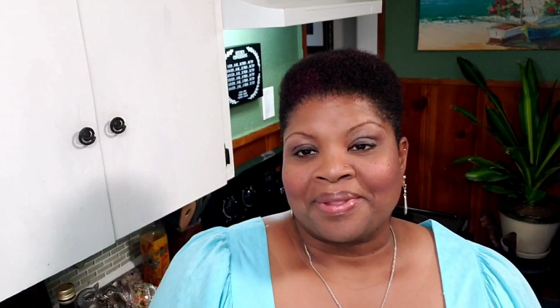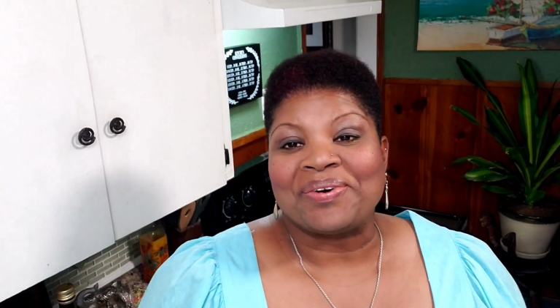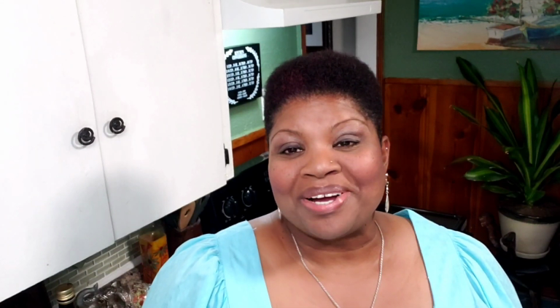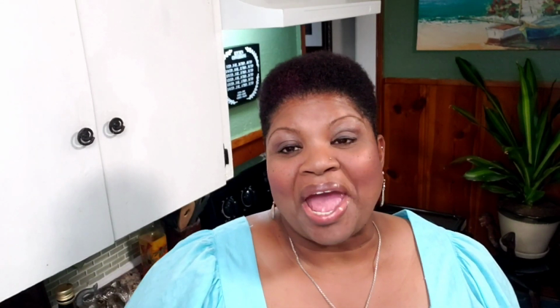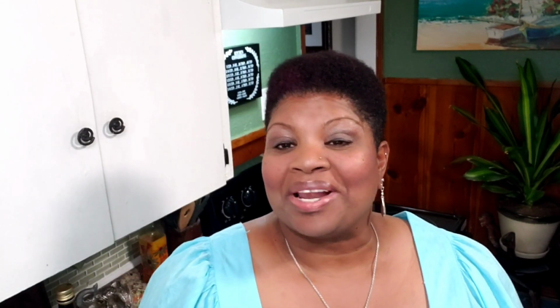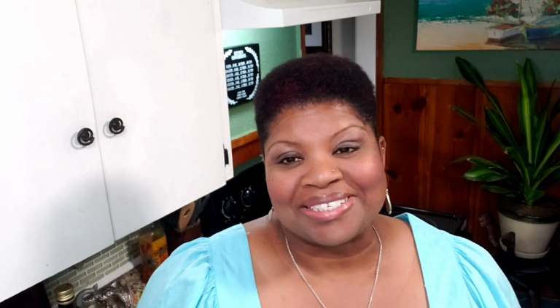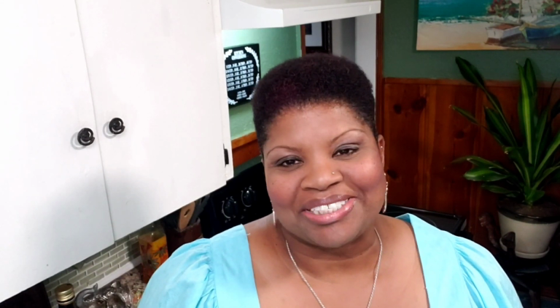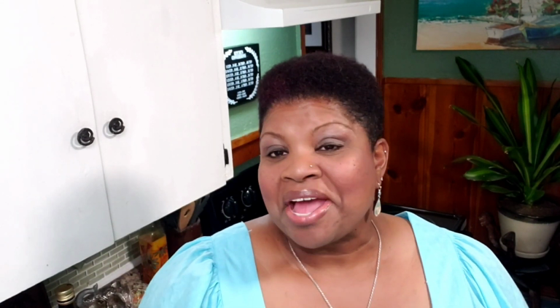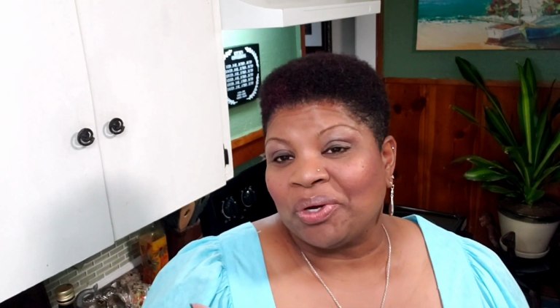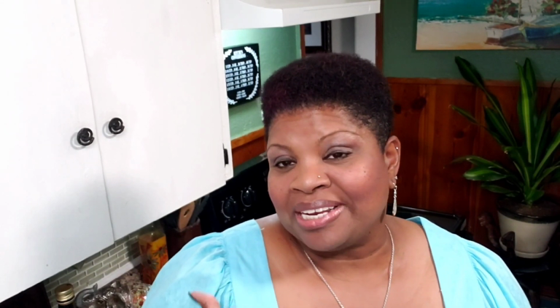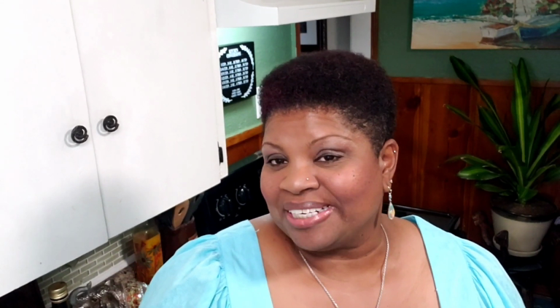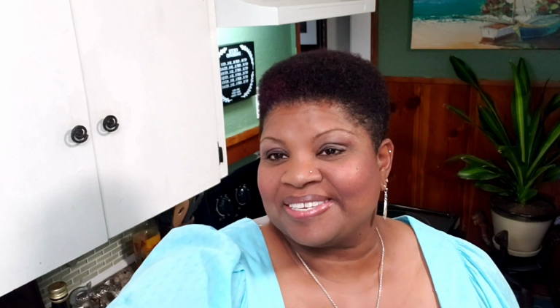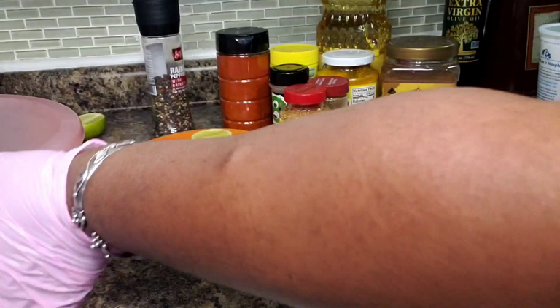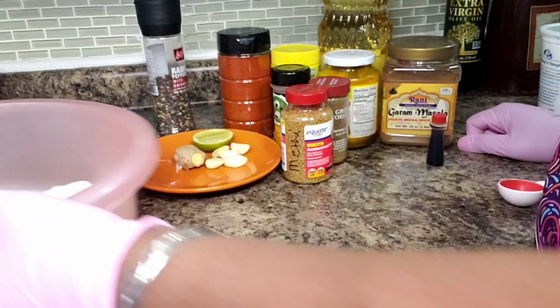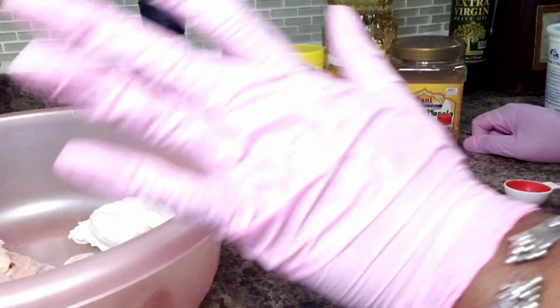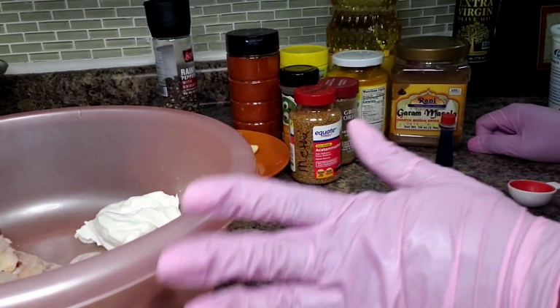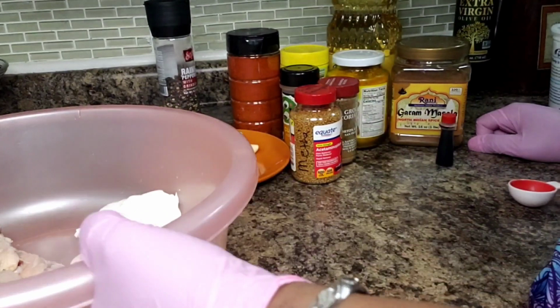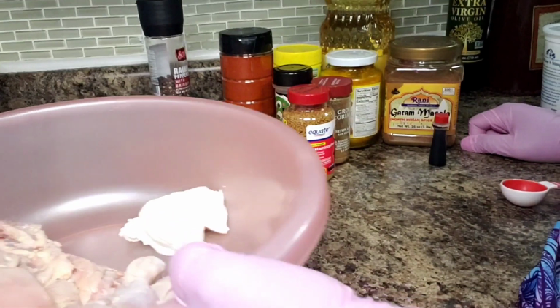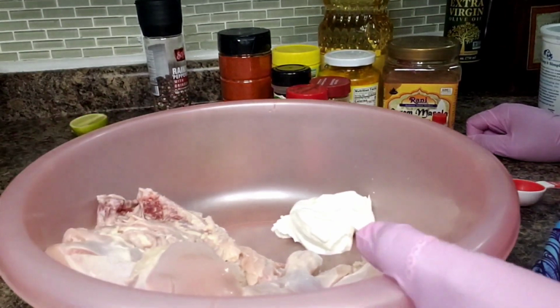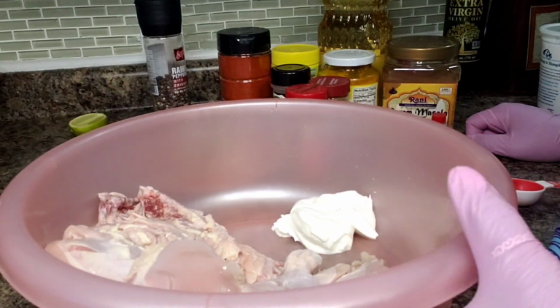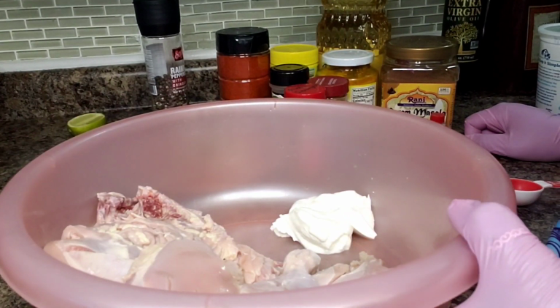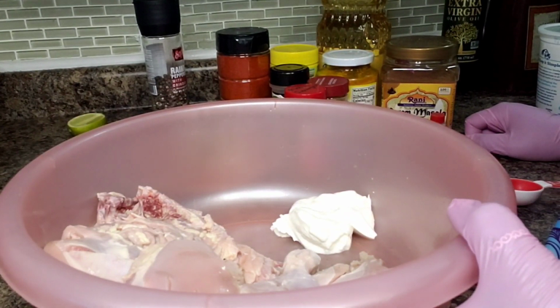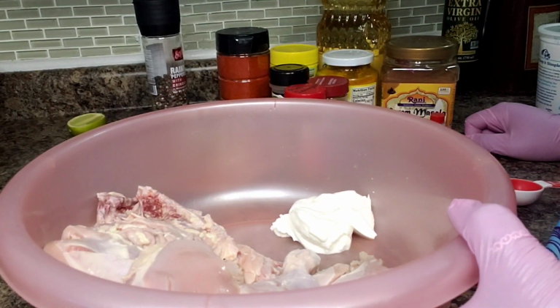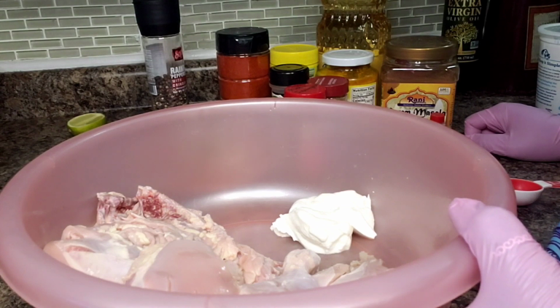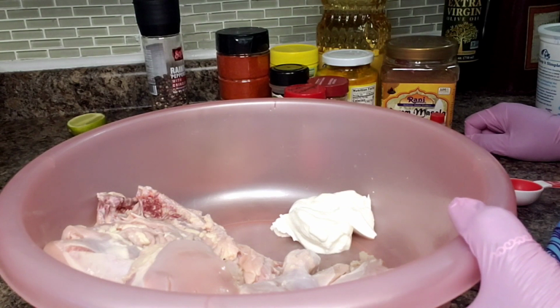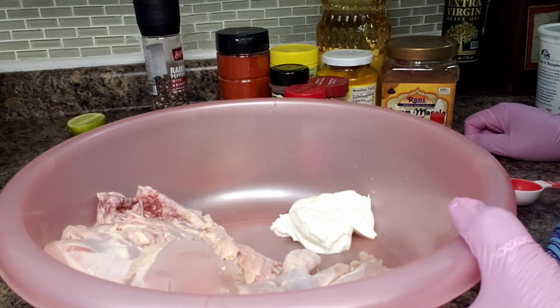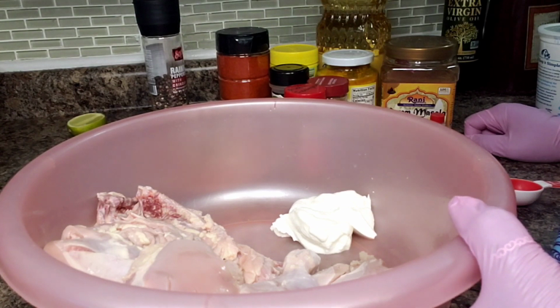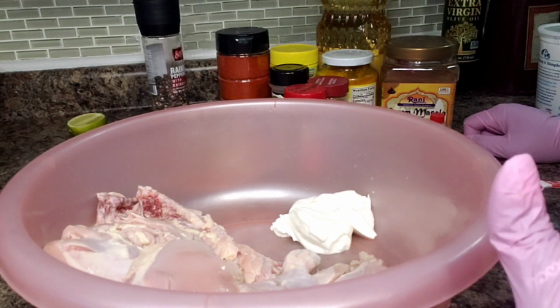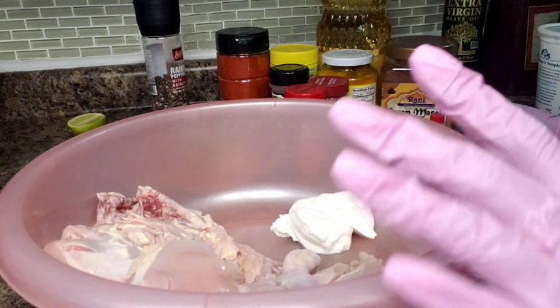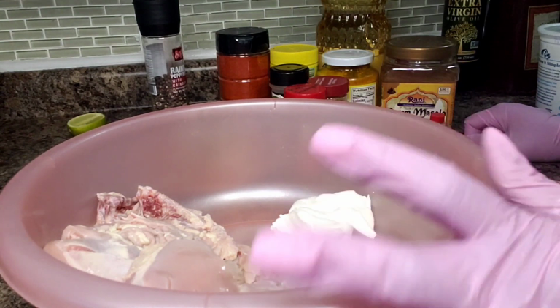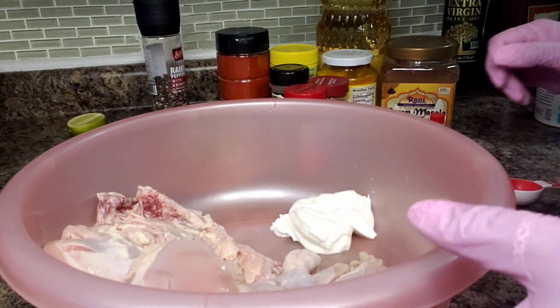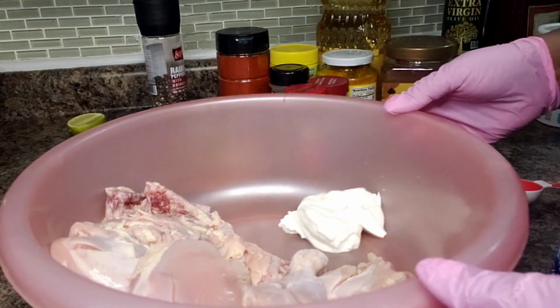Hello everyone and welcome back into my kitchen. We're going to prepare our chicken so it can marinate overnight, and we'll do our tangerine chicken tomorrow.